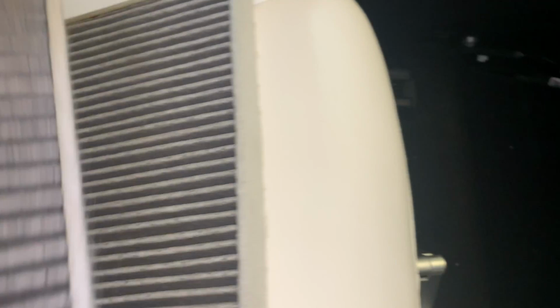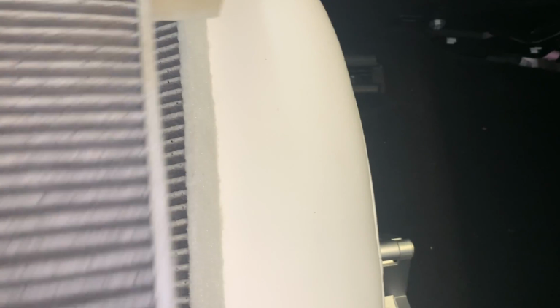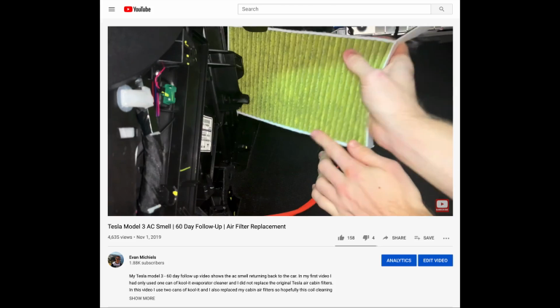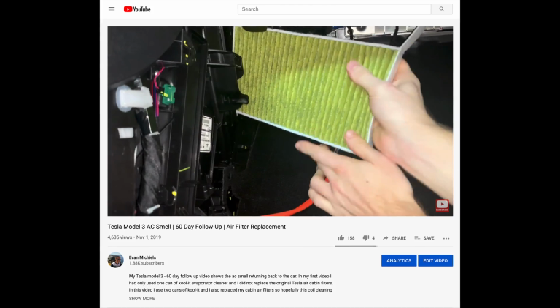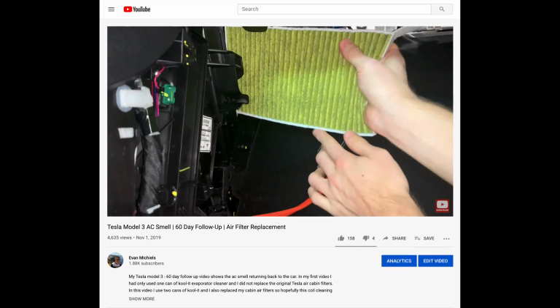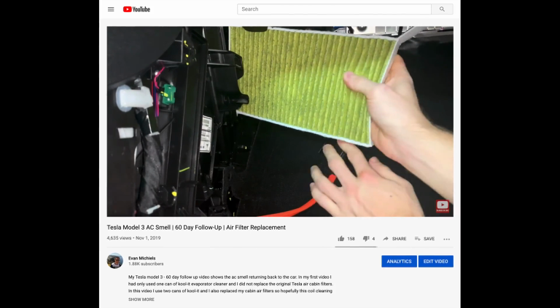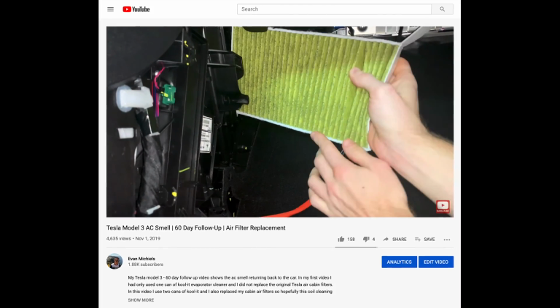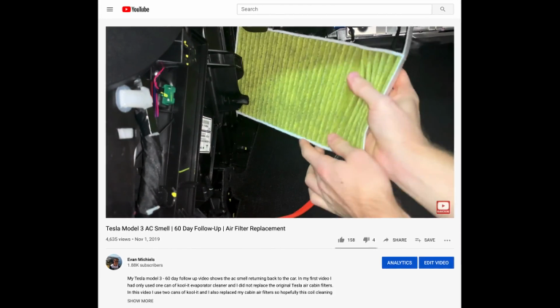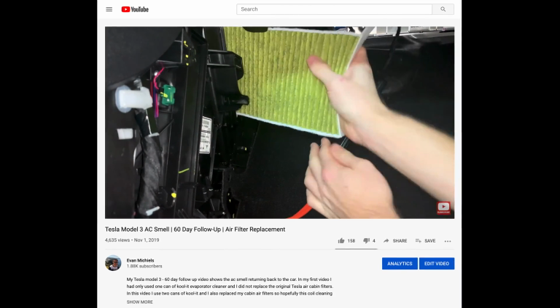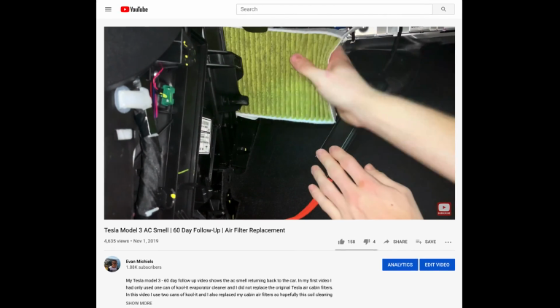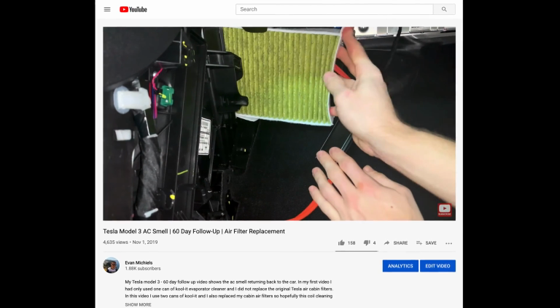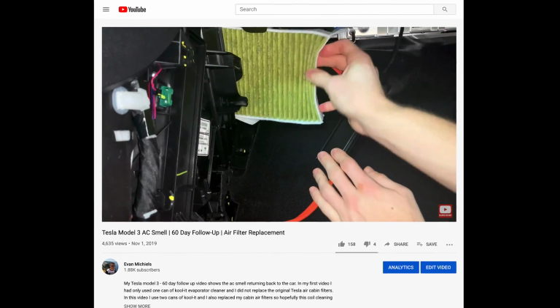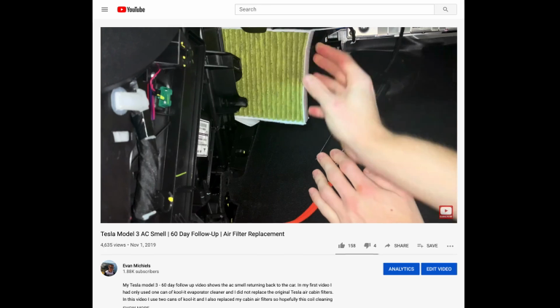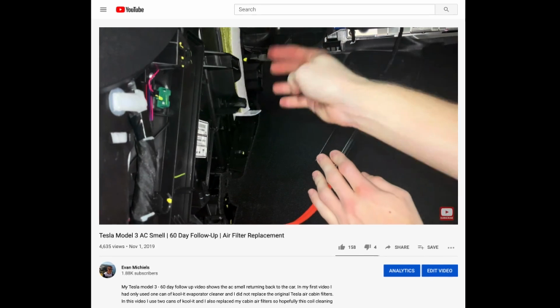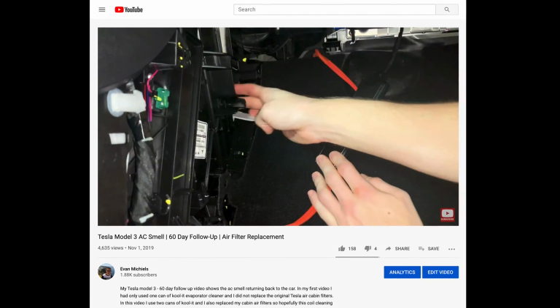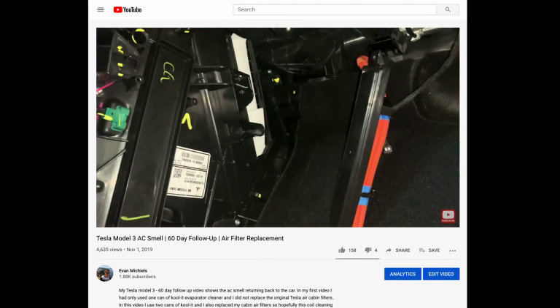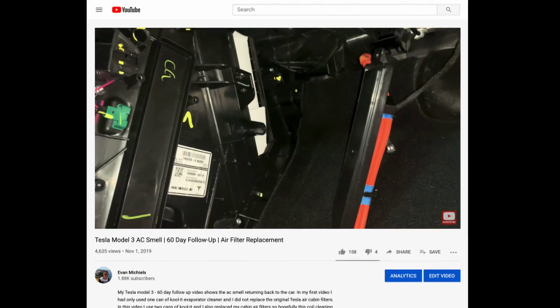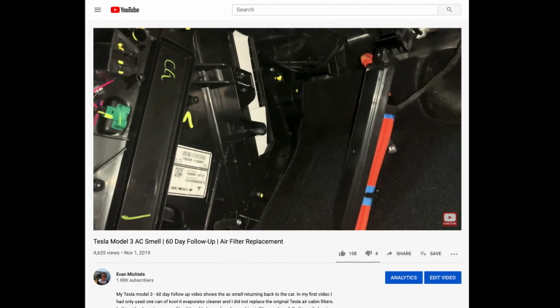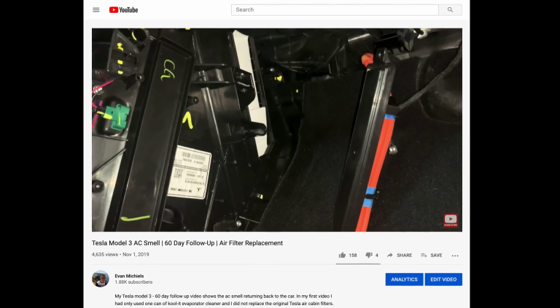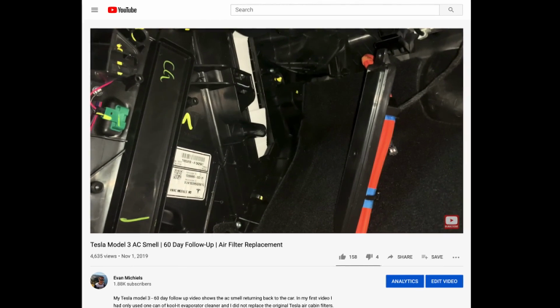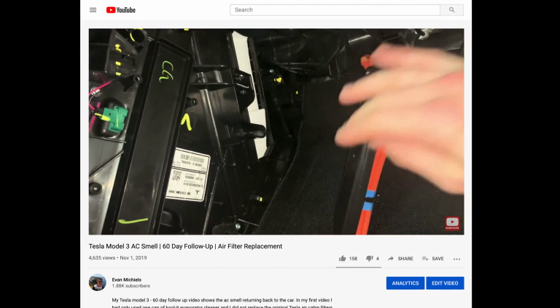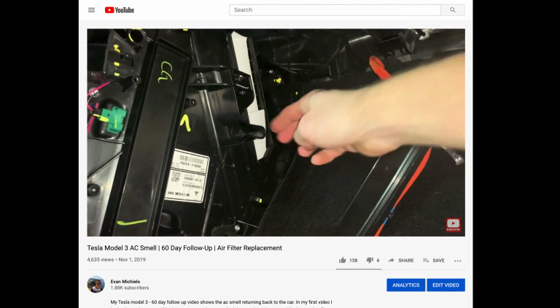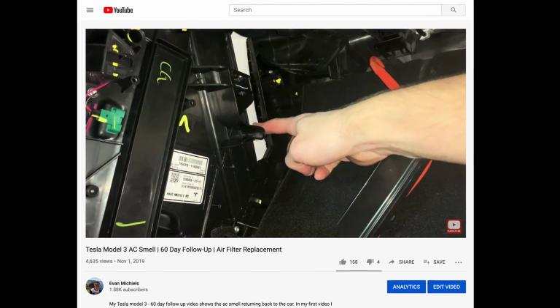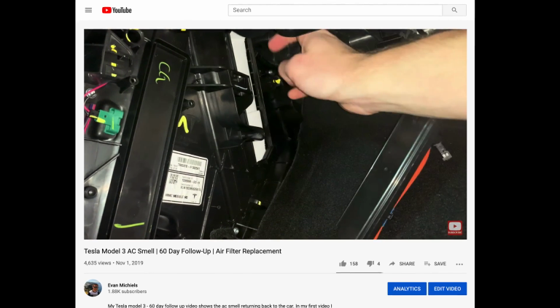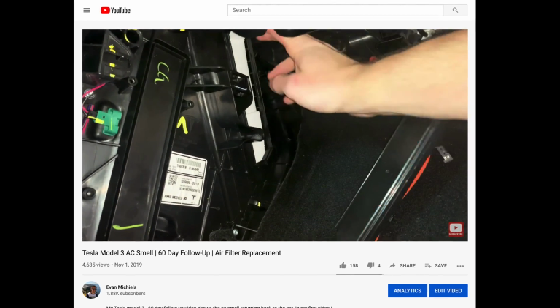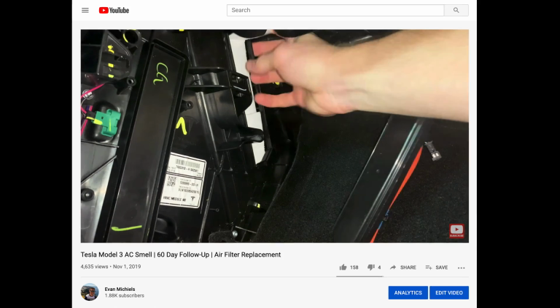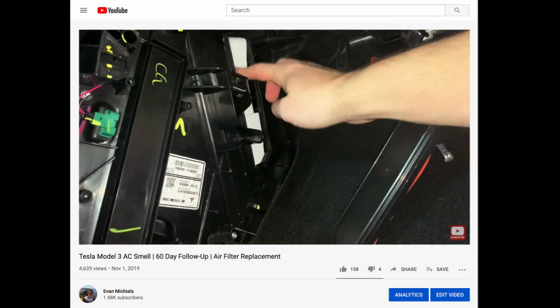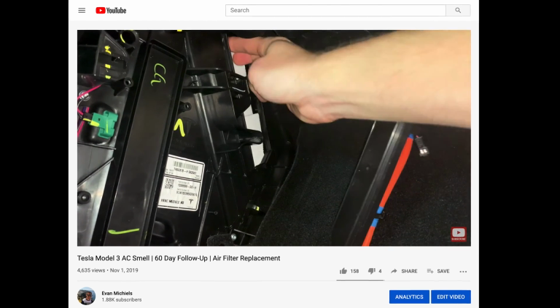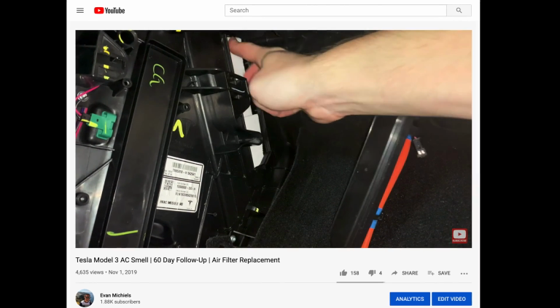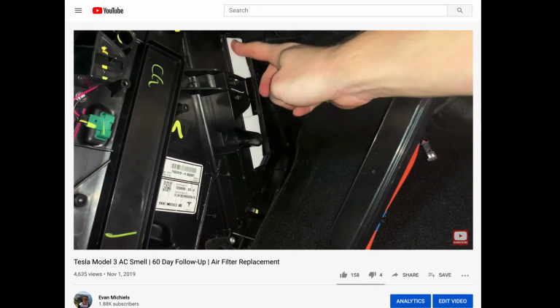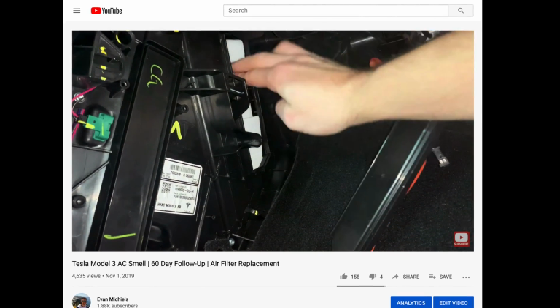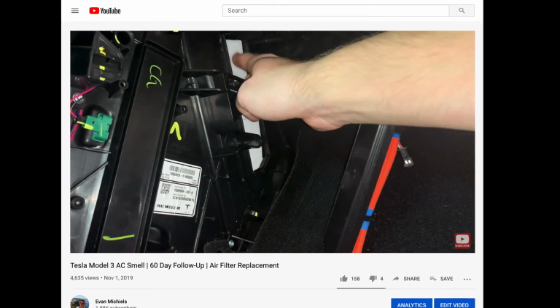In my third video update regarding the AC smell, I again had to clean the evaporator coils, but this time I used two cans of Coolit and now with new cabin filters I found on Amazon. And the smell was once again eliminated.